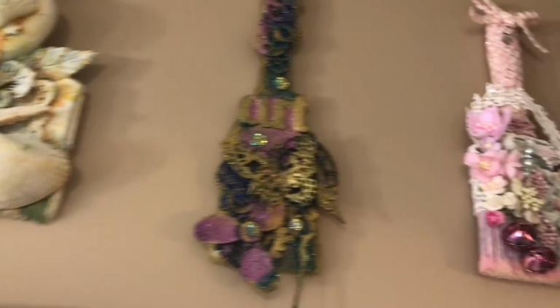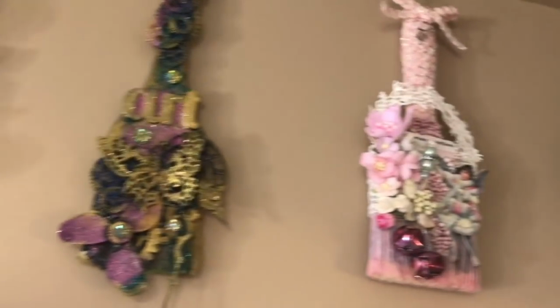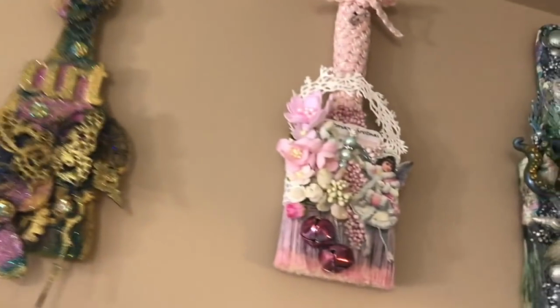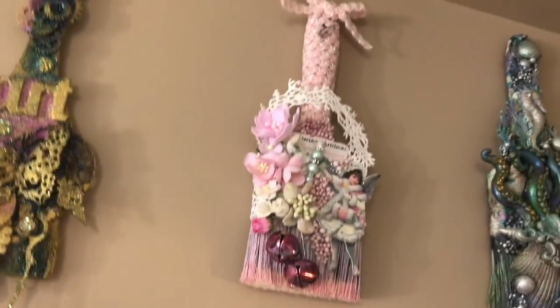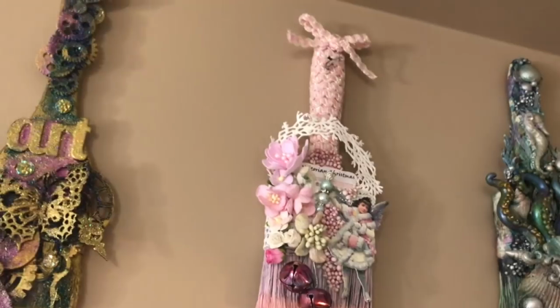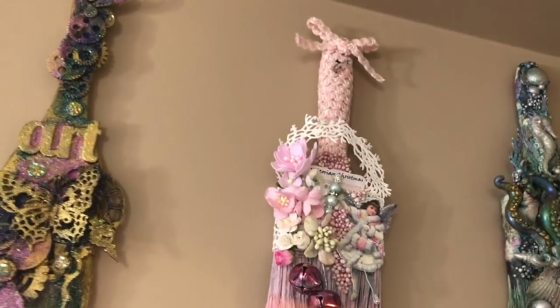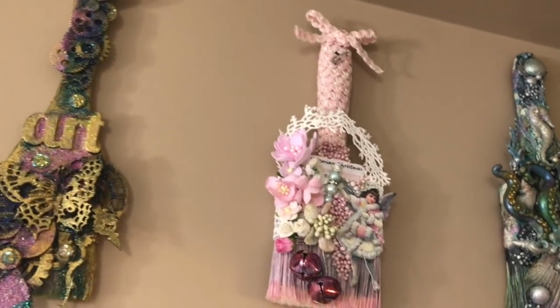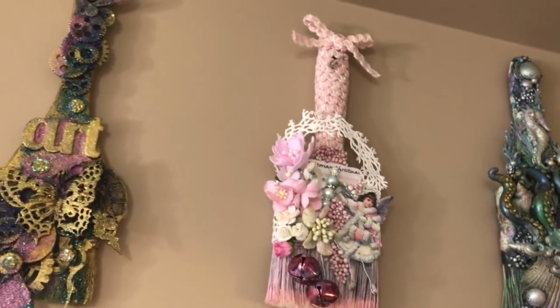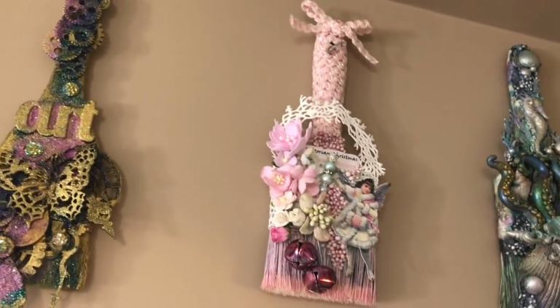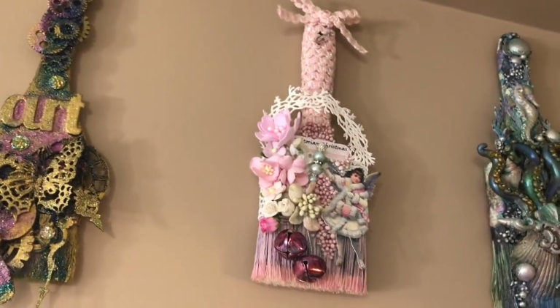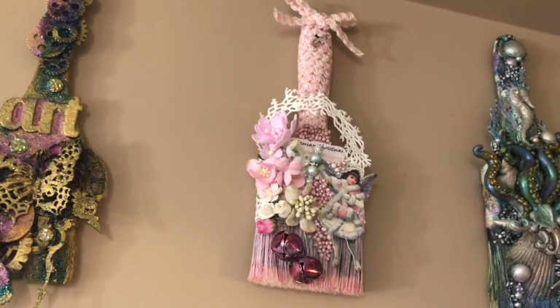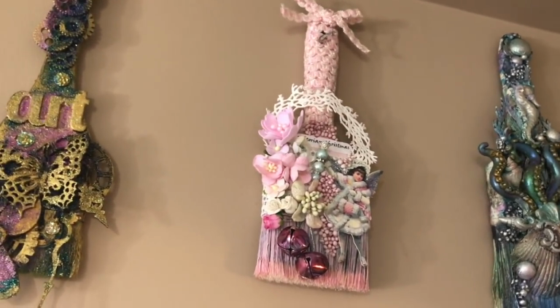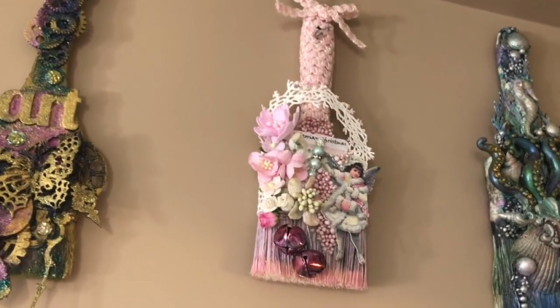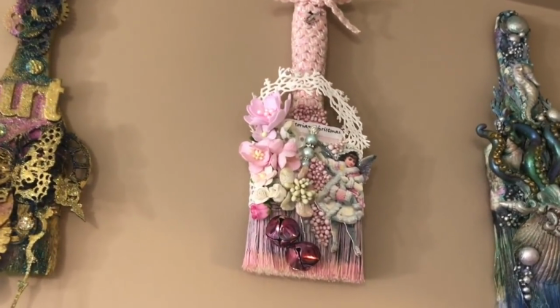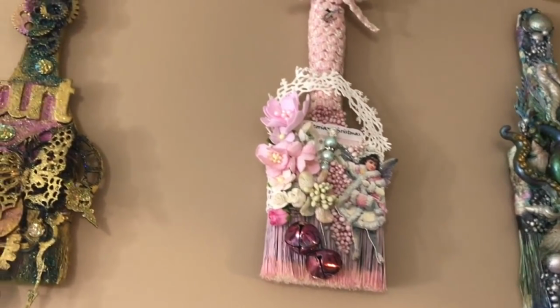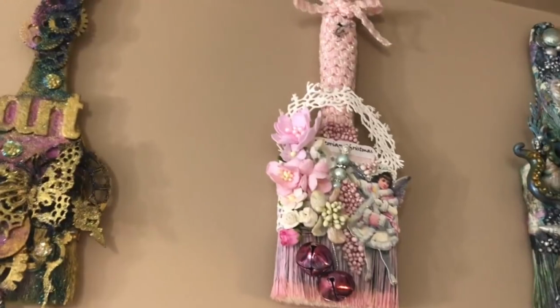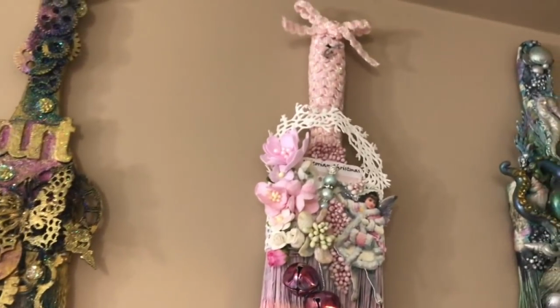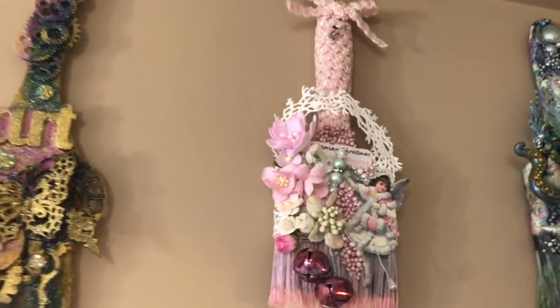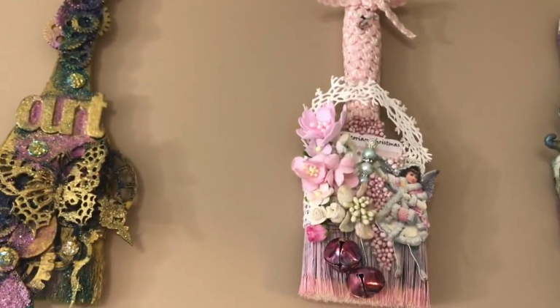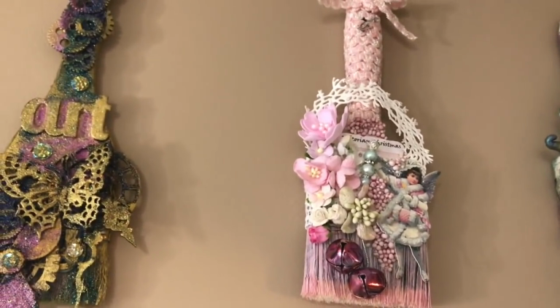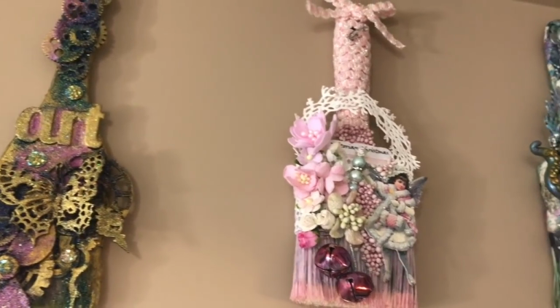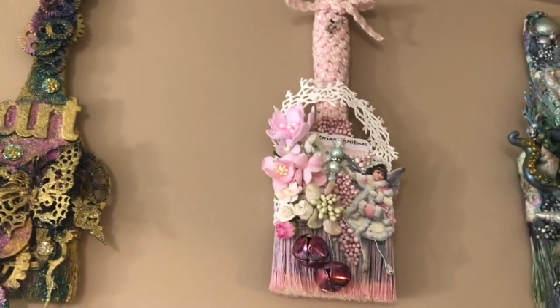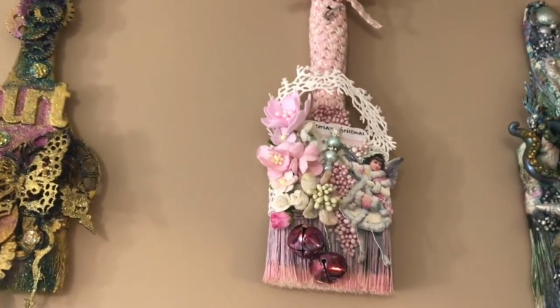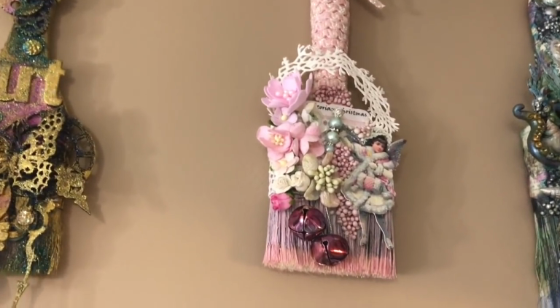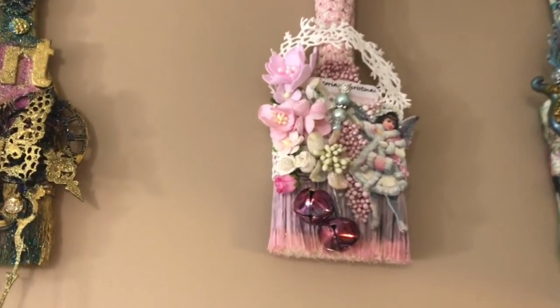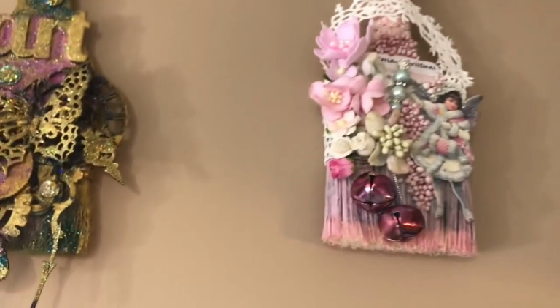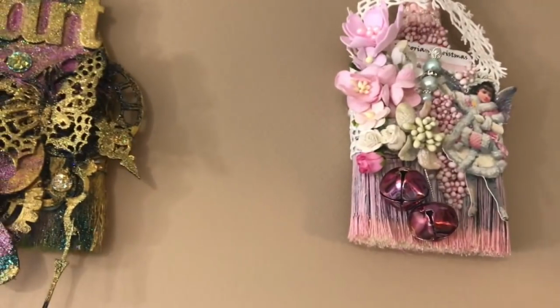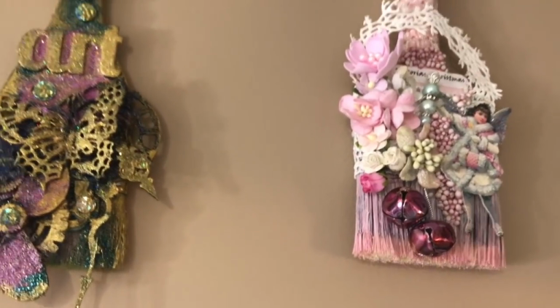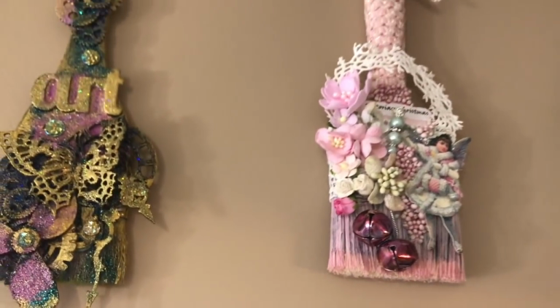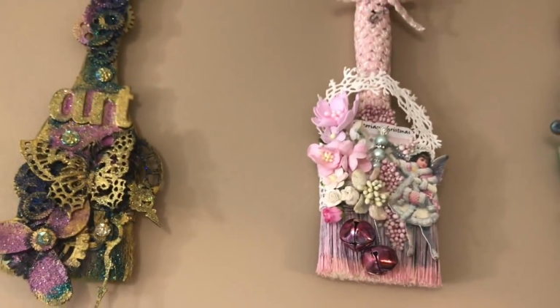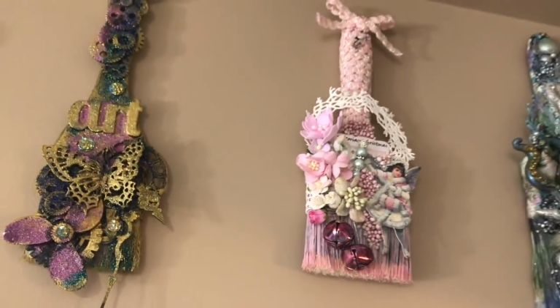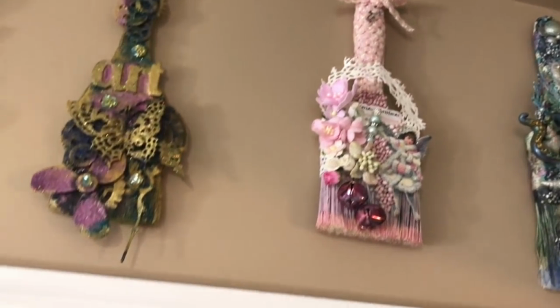The next one, which is beautifully pink, was created by my friend Linda. Look how much detail there is — it looks shabby chic vintage, just gorgeous. And look at the little bells at the bottom; I just love it so much.